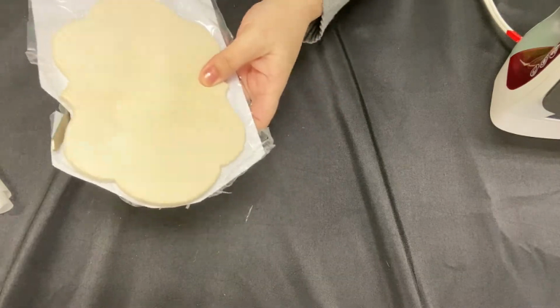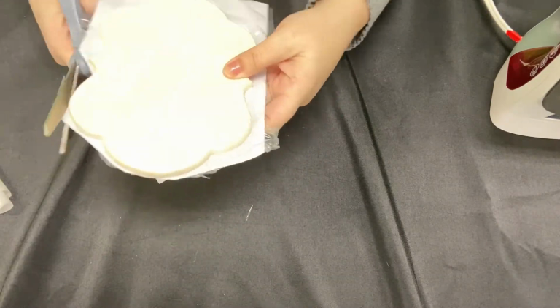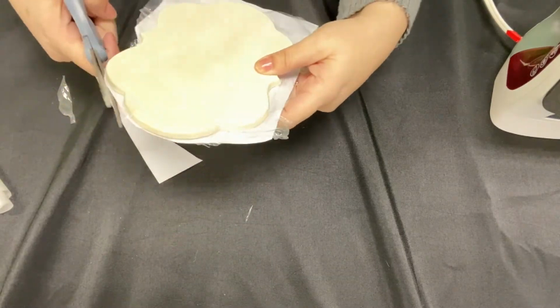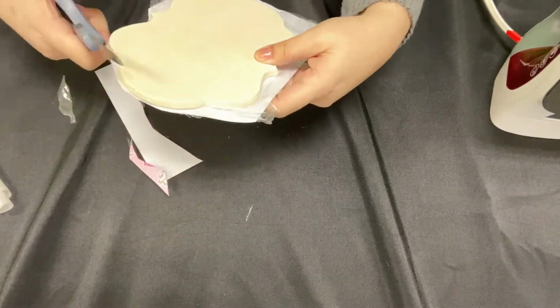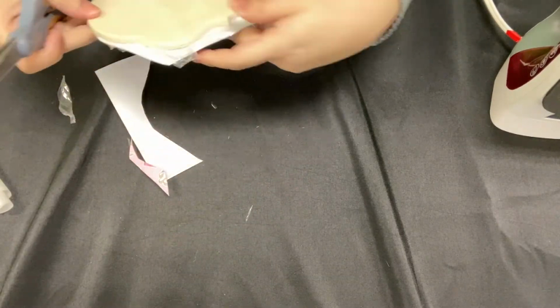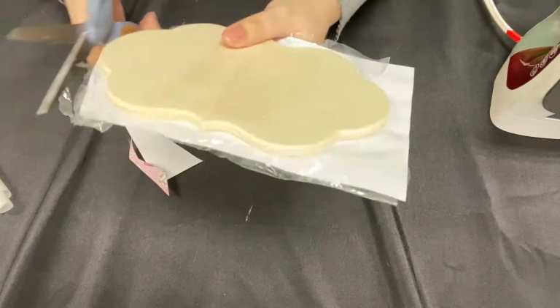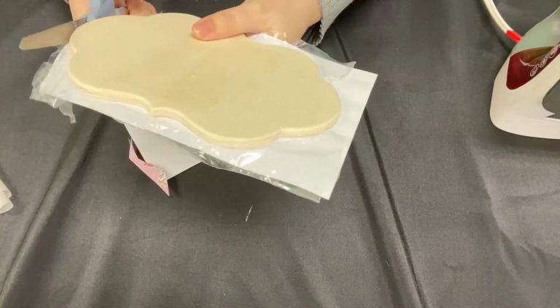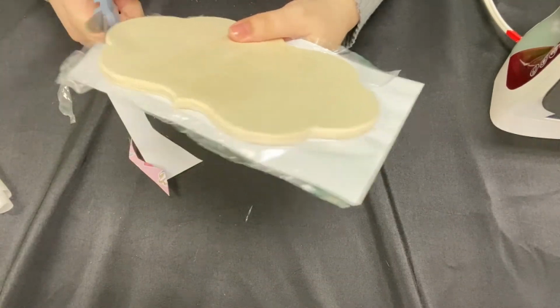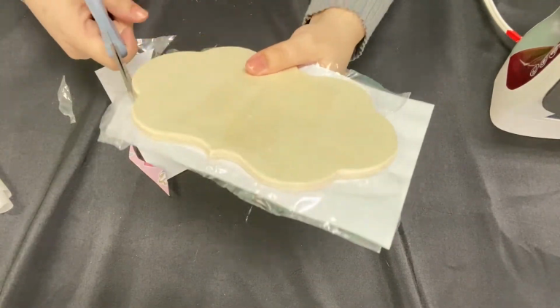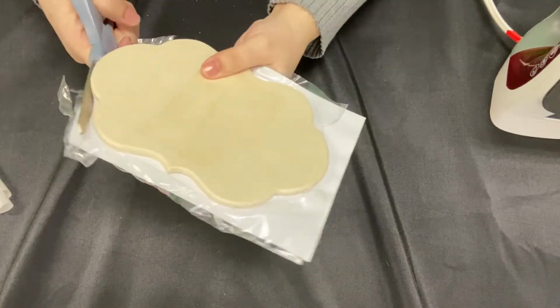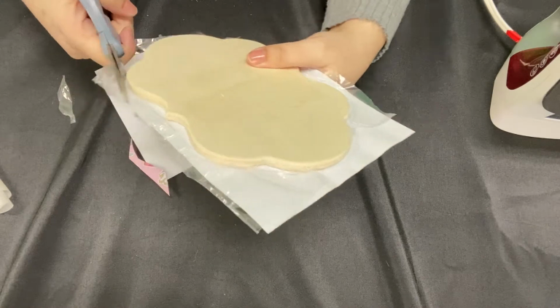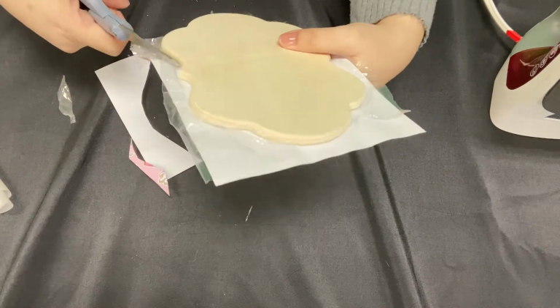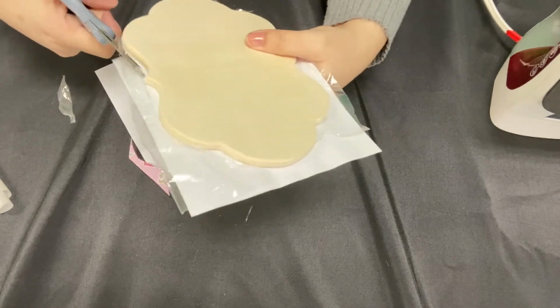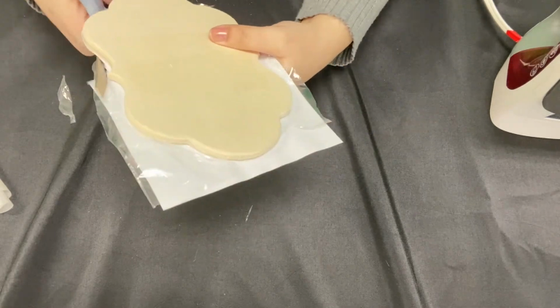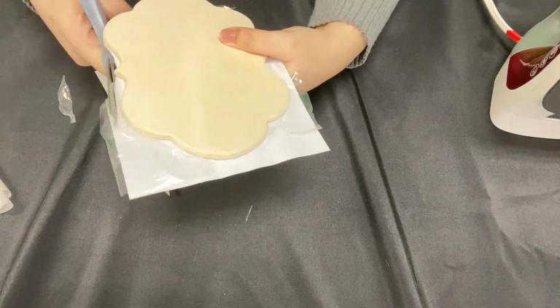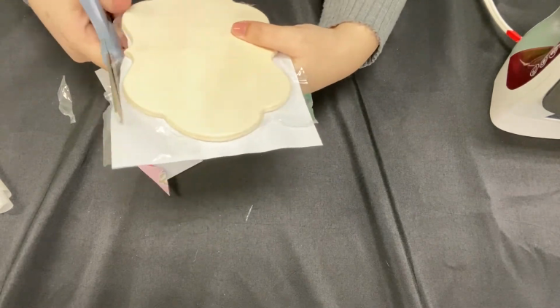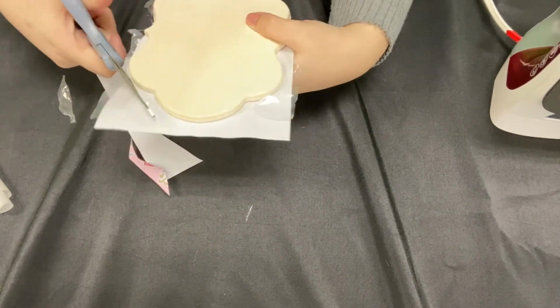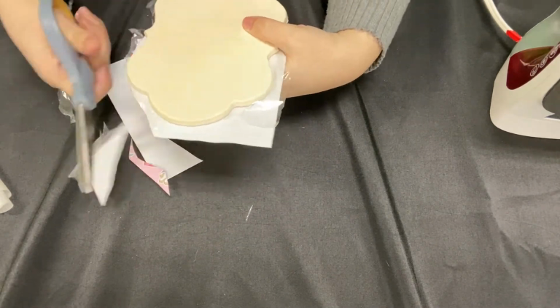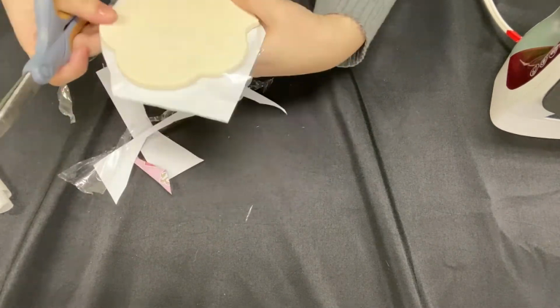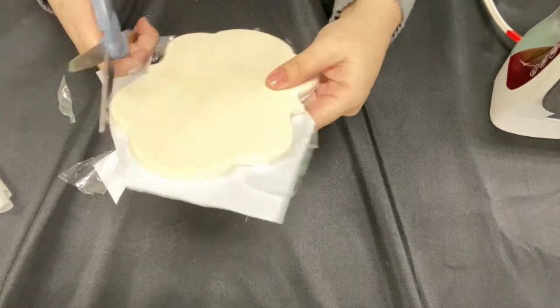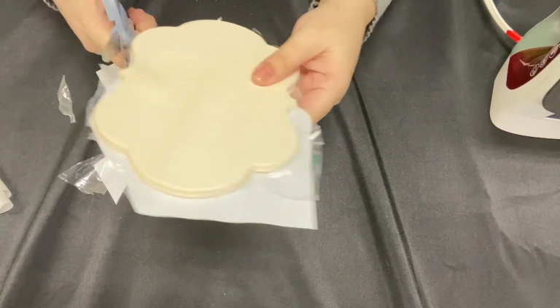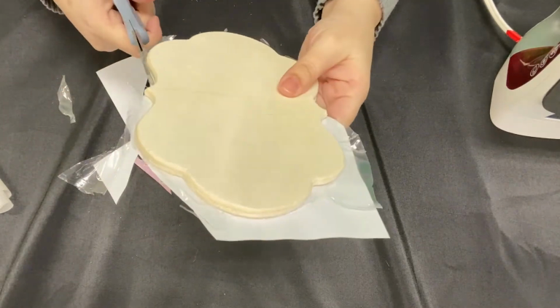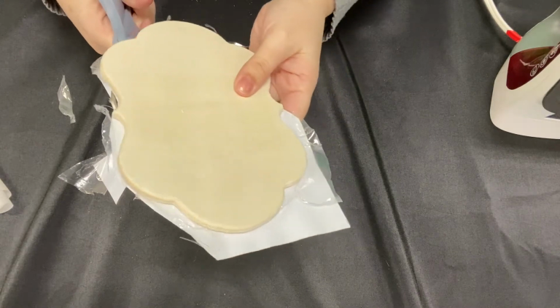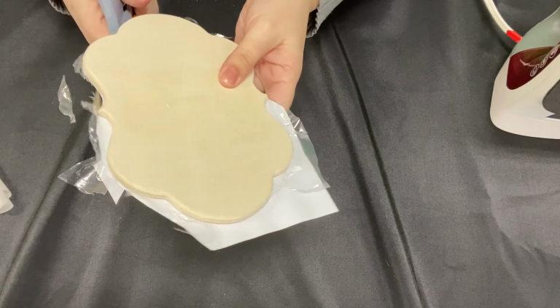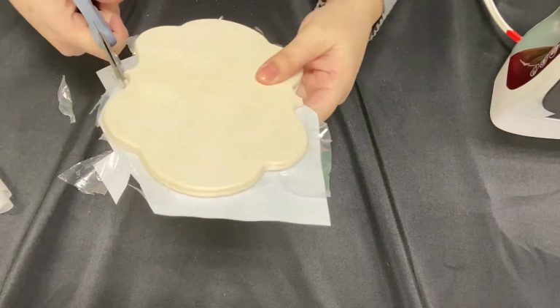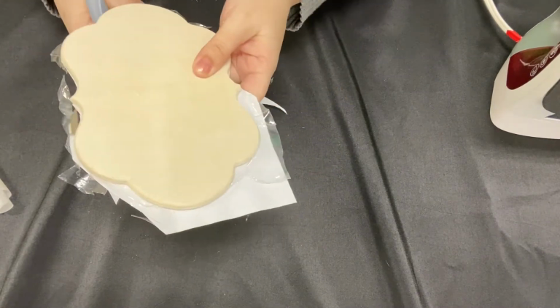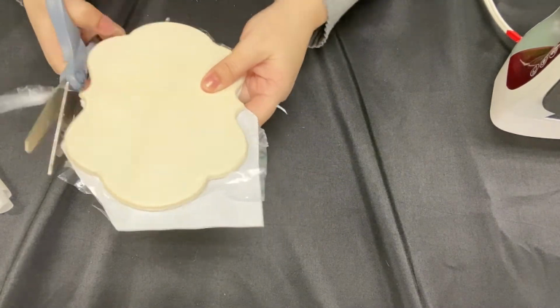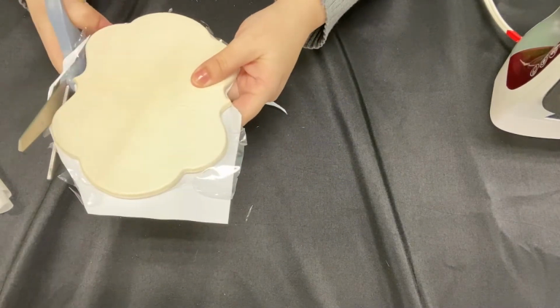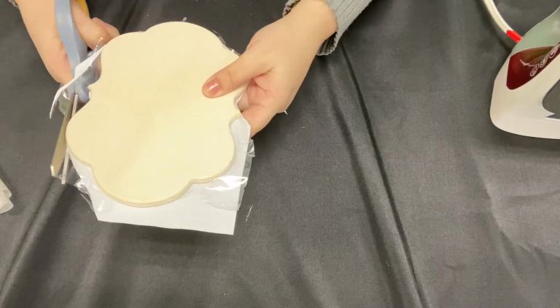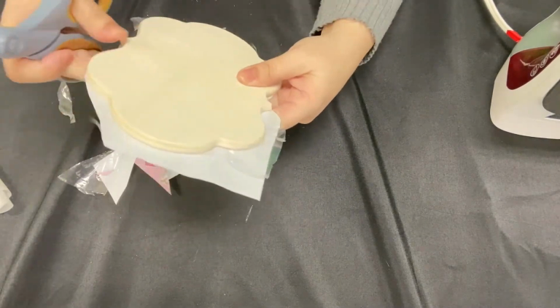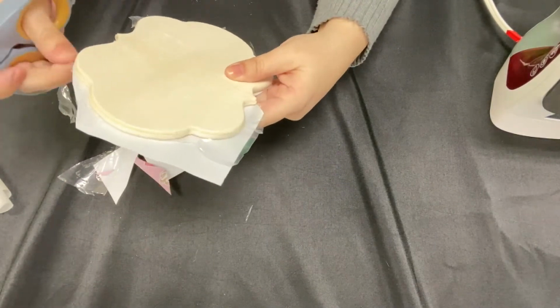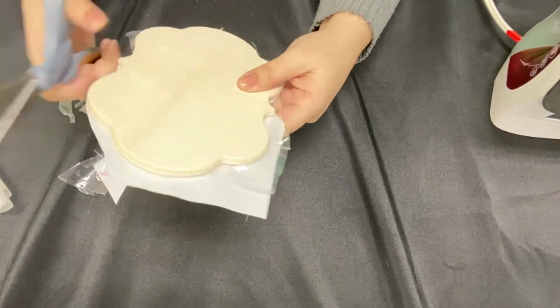Now I'm going to cut around as close to the edge as possible the extra plastic and paper. Once I do that, then I'll take my sandpaper and I will sand the edges a bit.